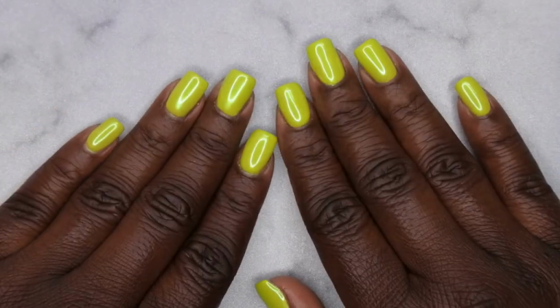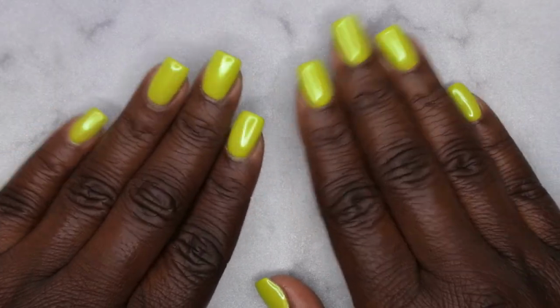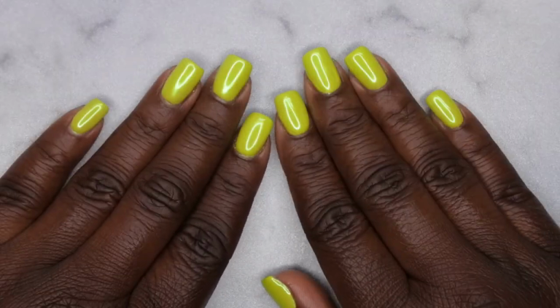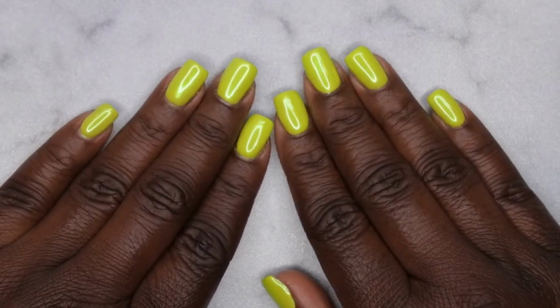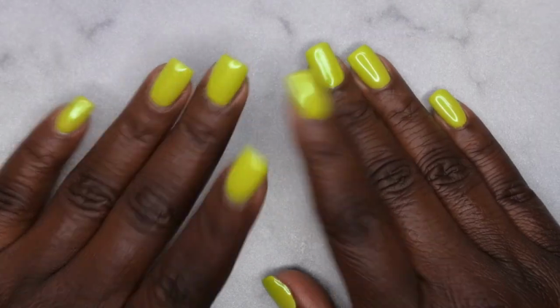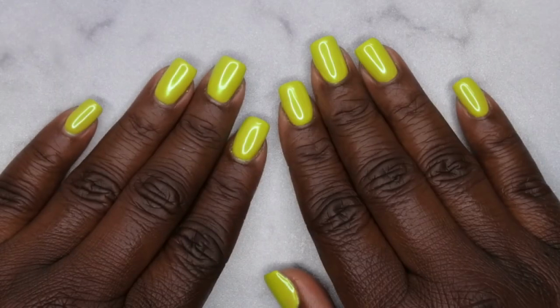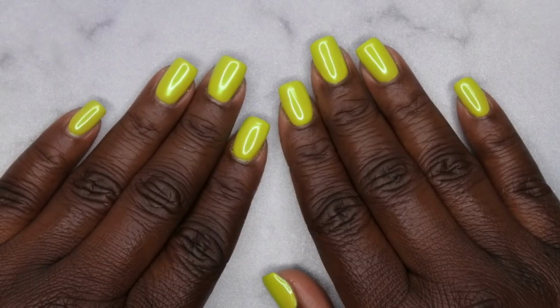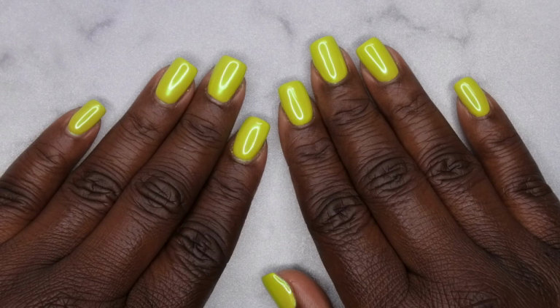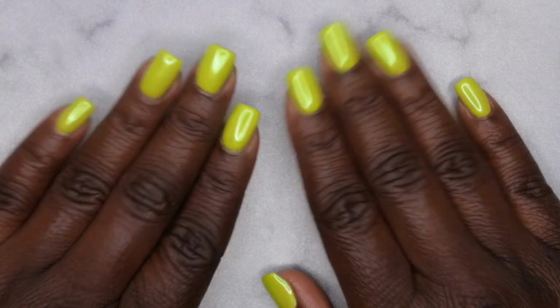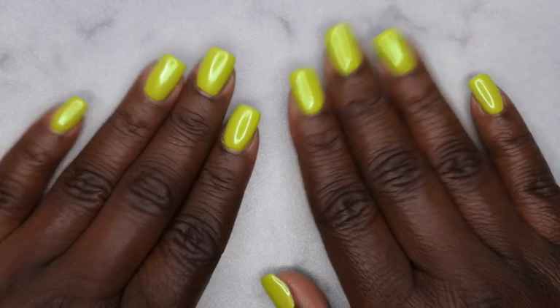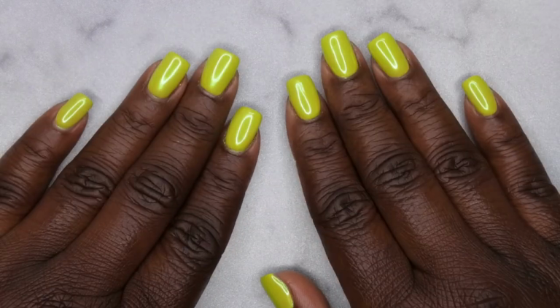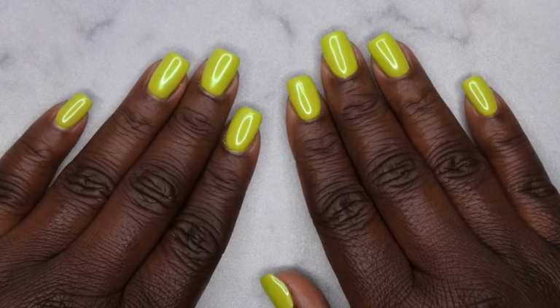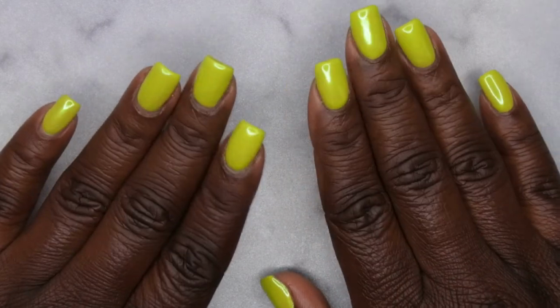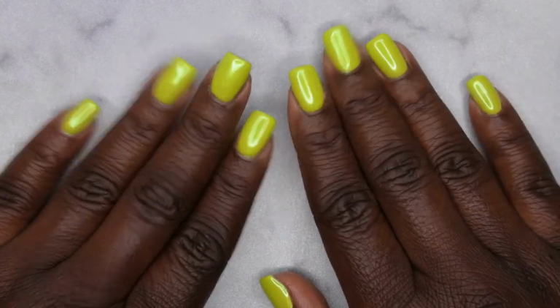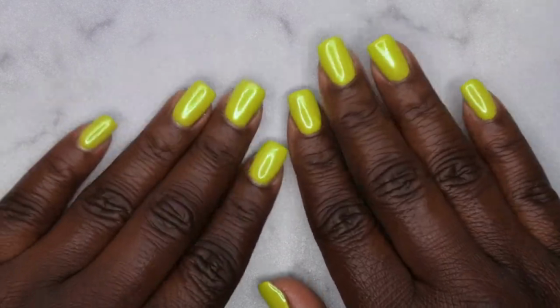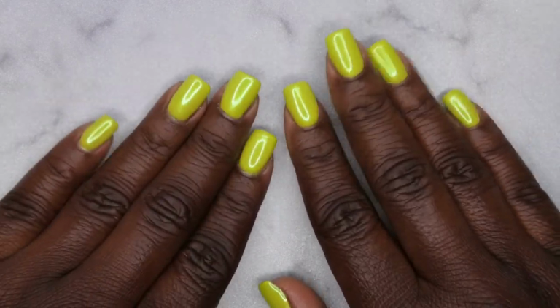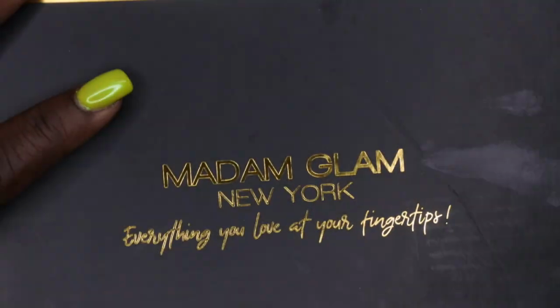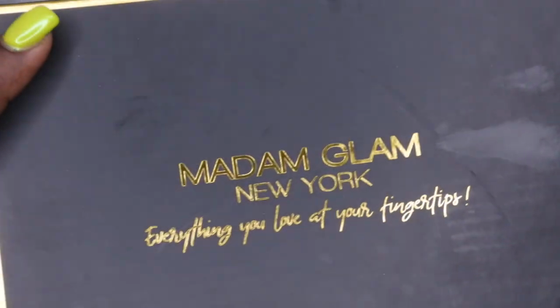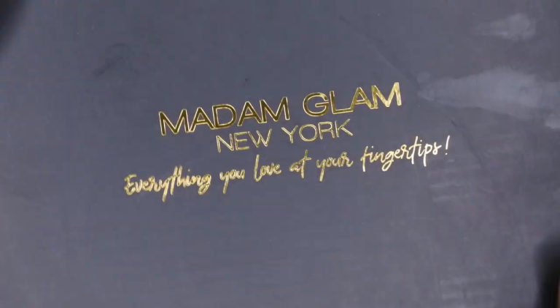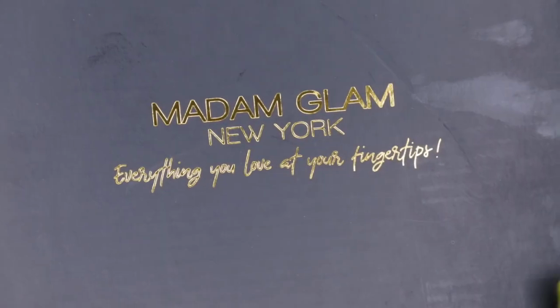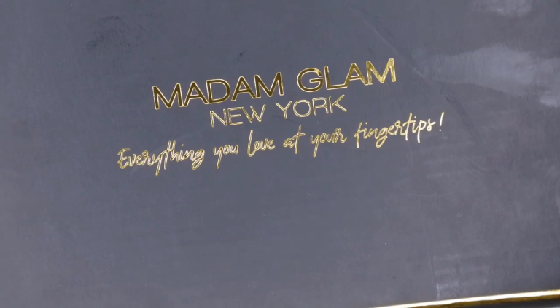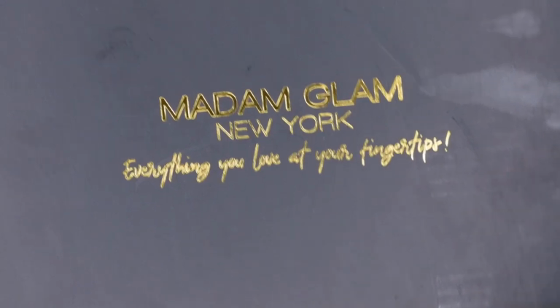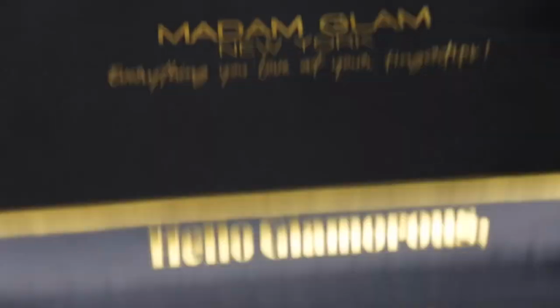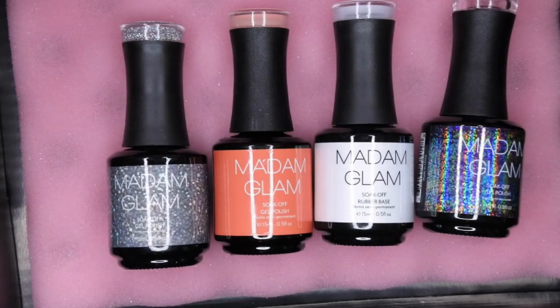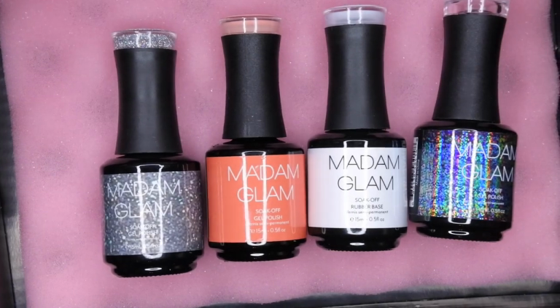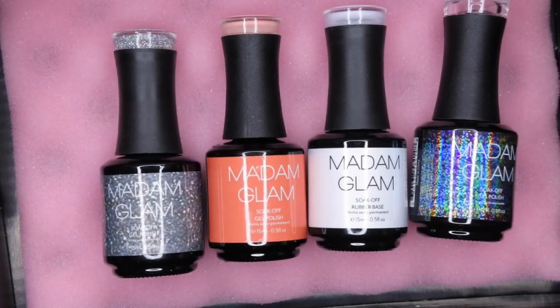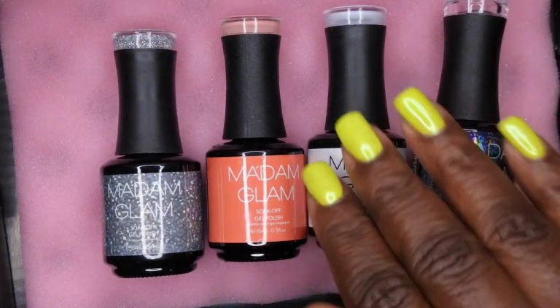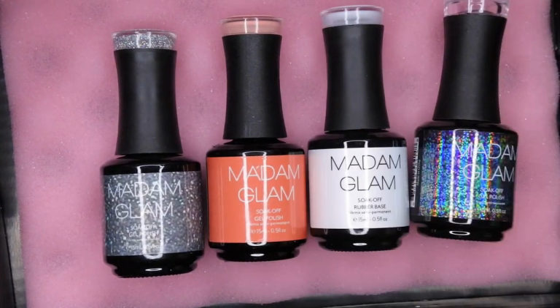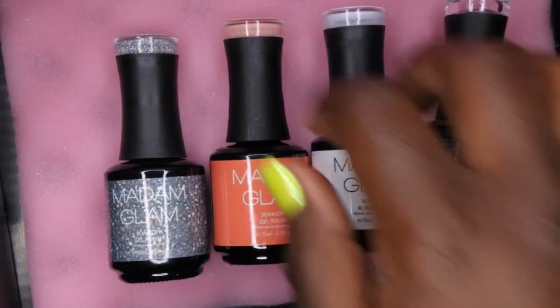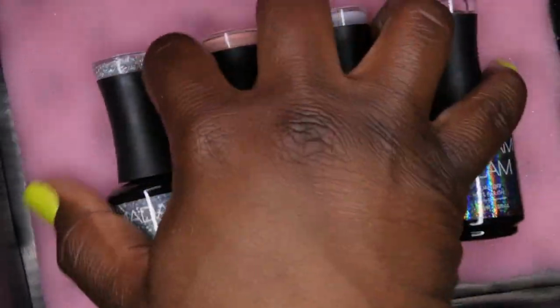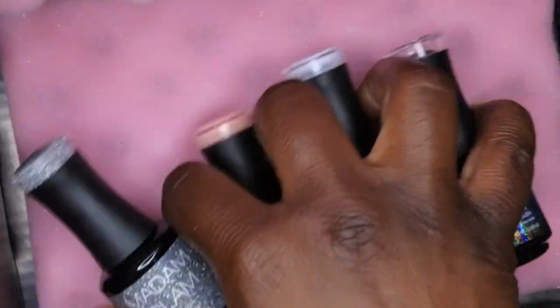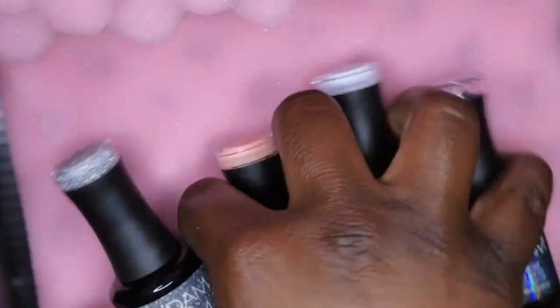First, I'm going to show you all some new polishes I got from Madam Glam. They sent me over a couple of new colors, so I just want to get those swatched out and then we'll get into some stamping. Here's how they look.